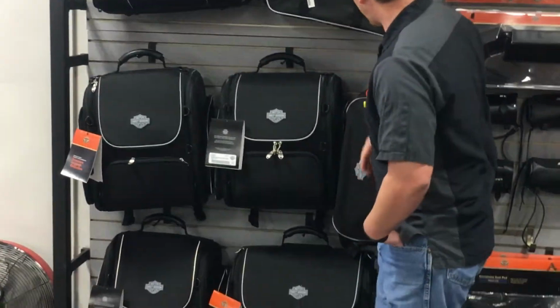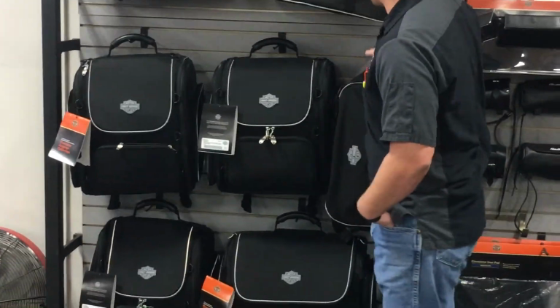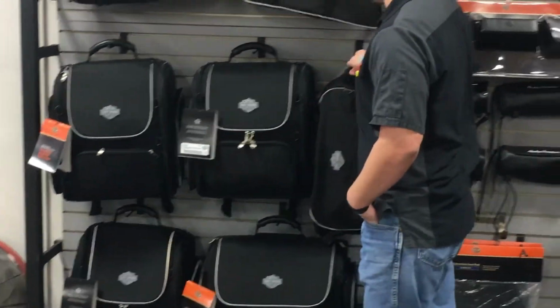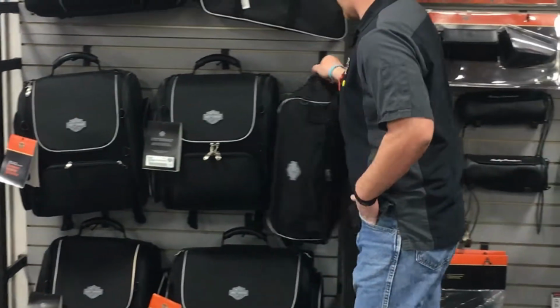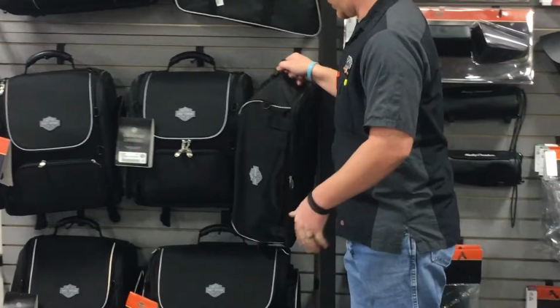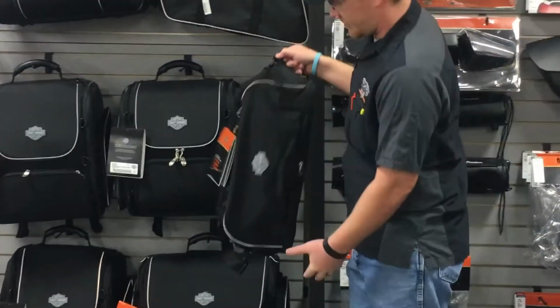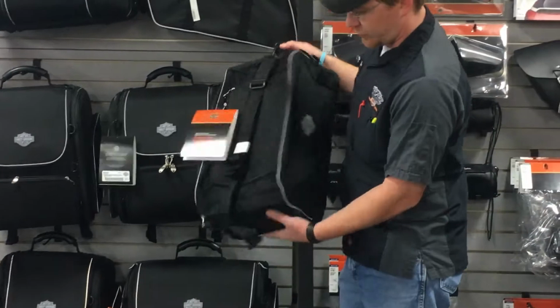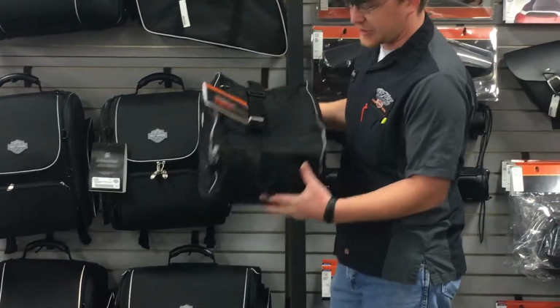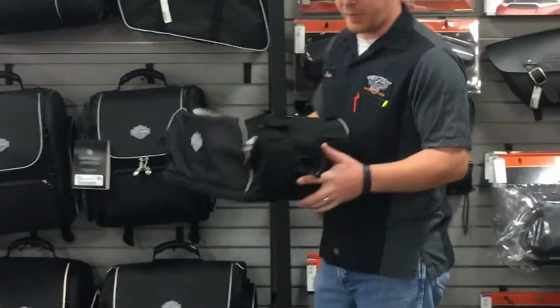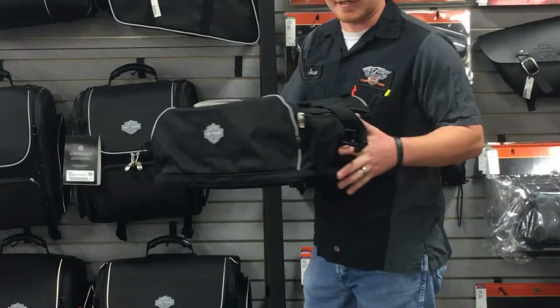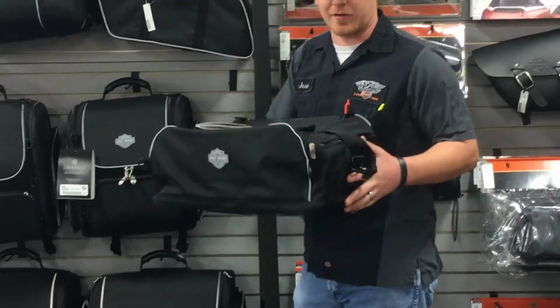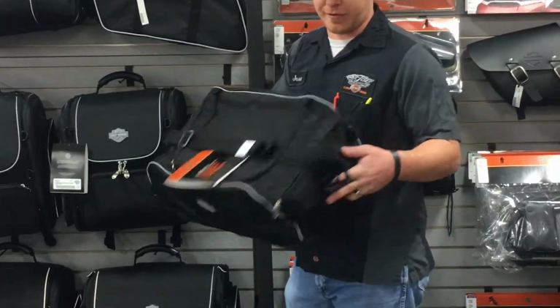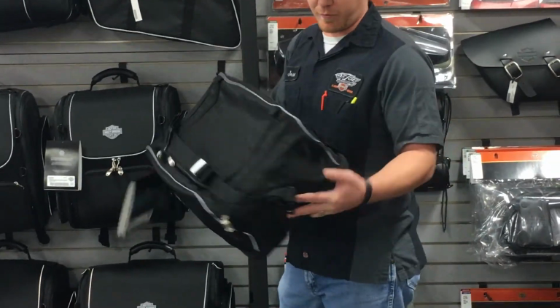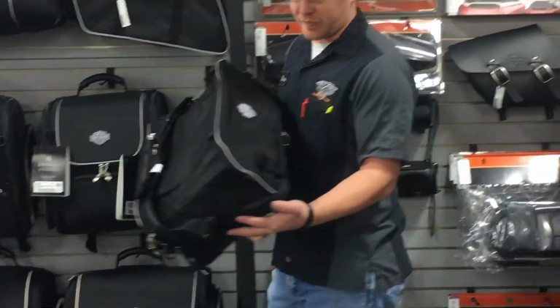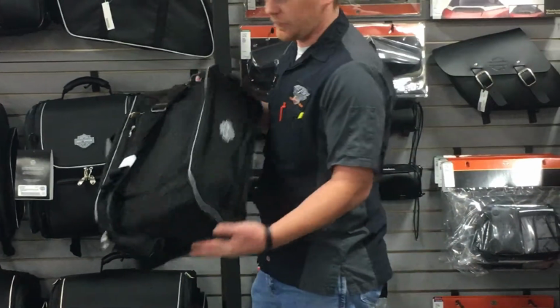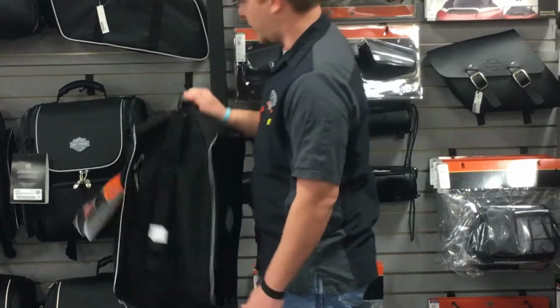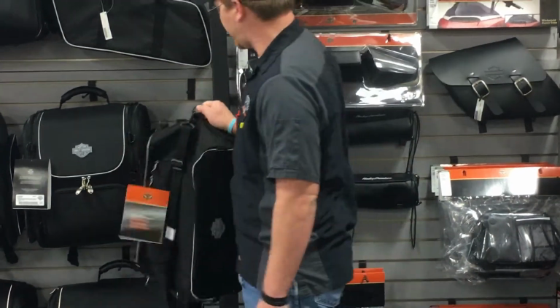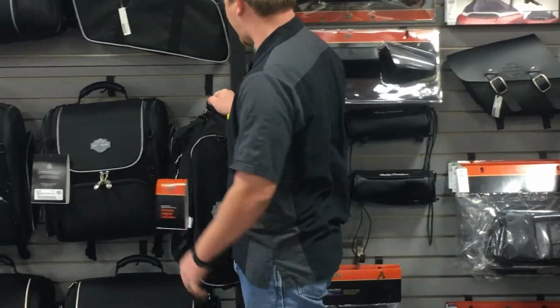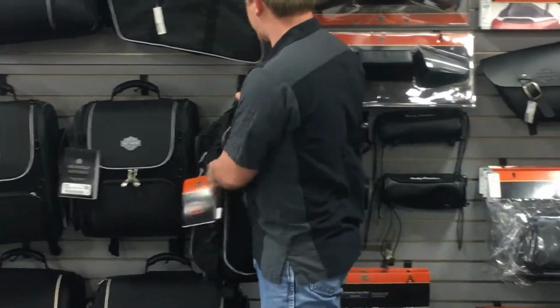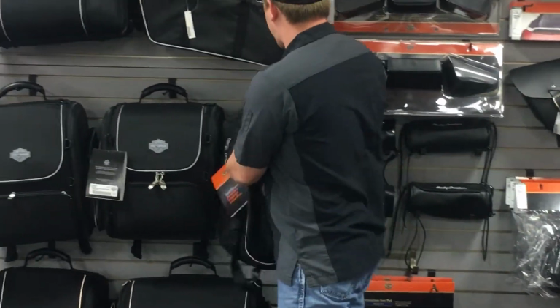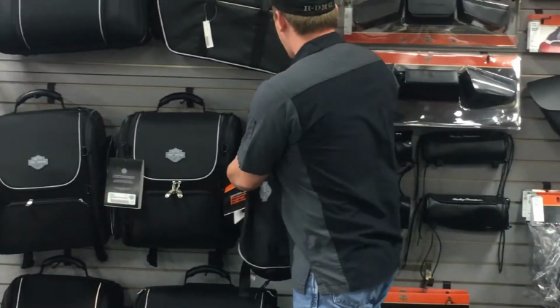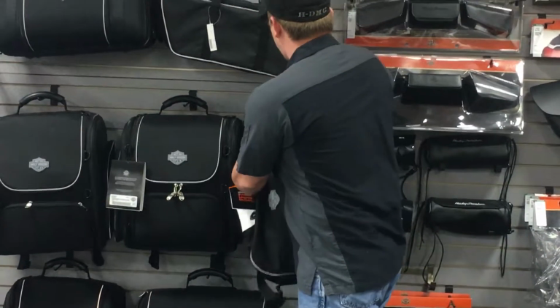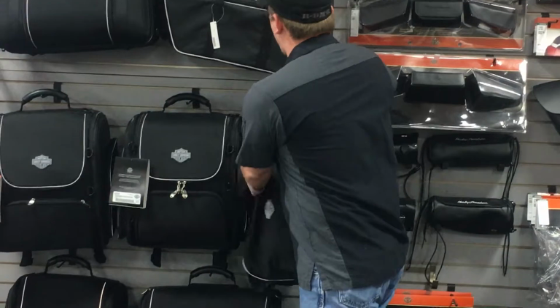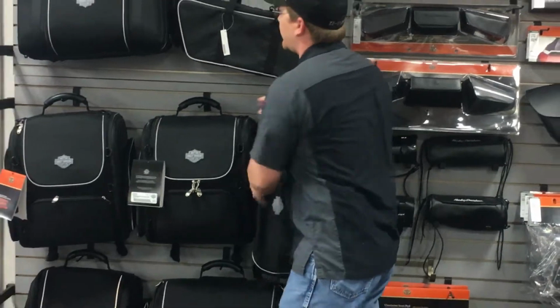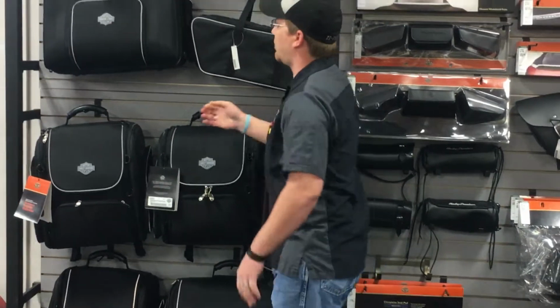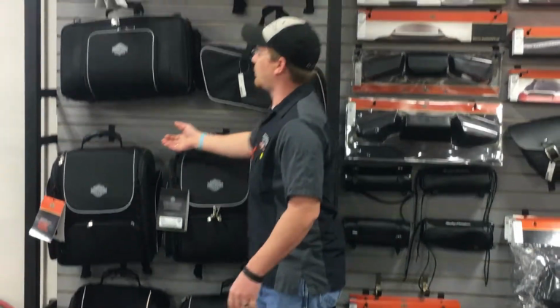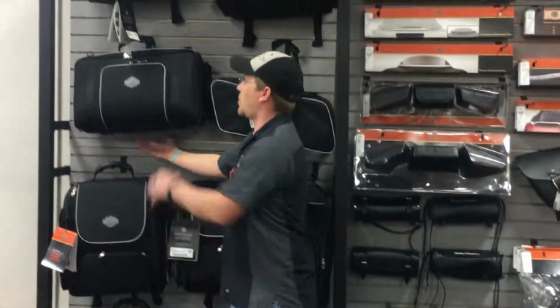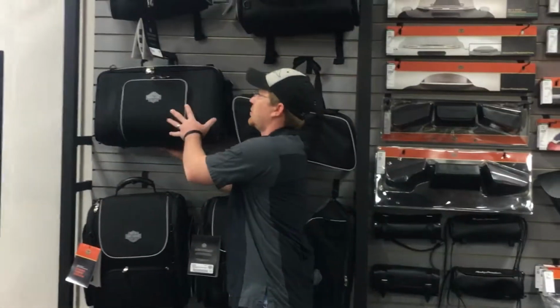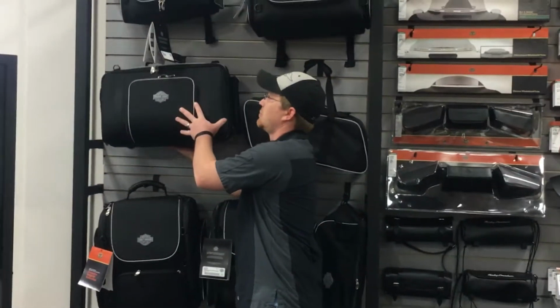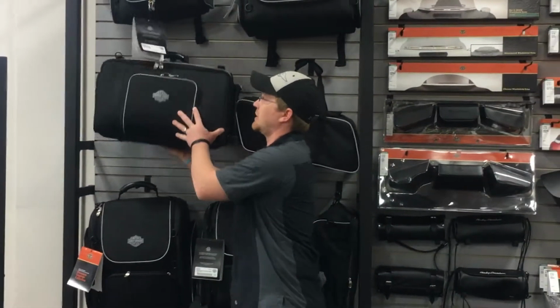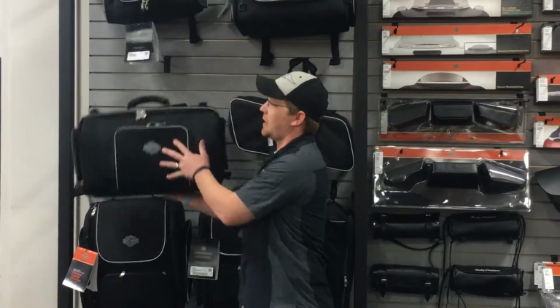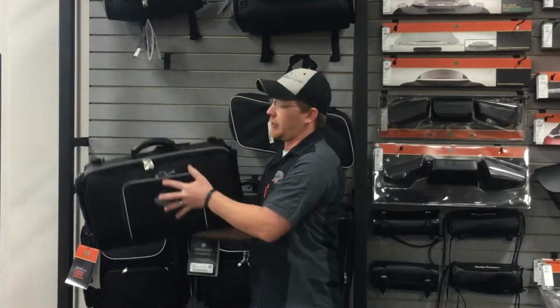They also offer a collapsible, almost duffel bag style that will mount to a tour pack luggage rack, and then they offer more of a hard suitcase style as well.